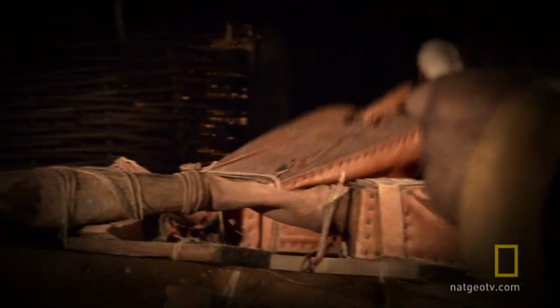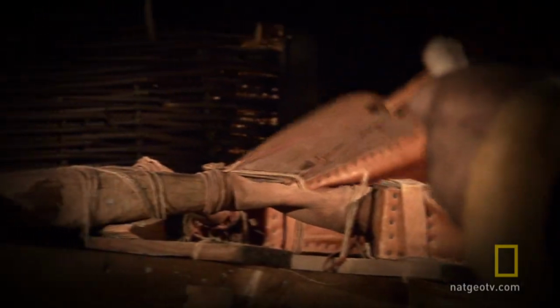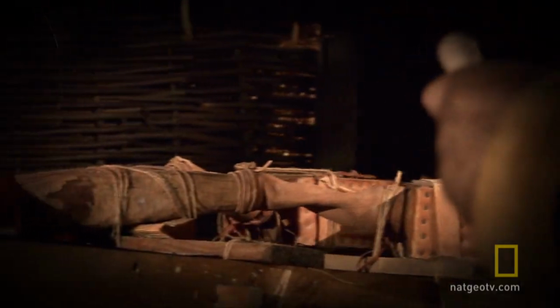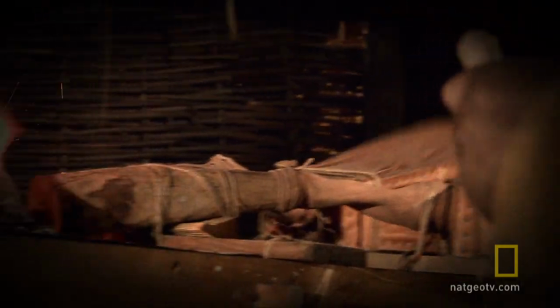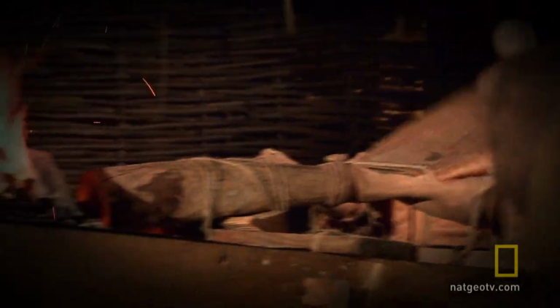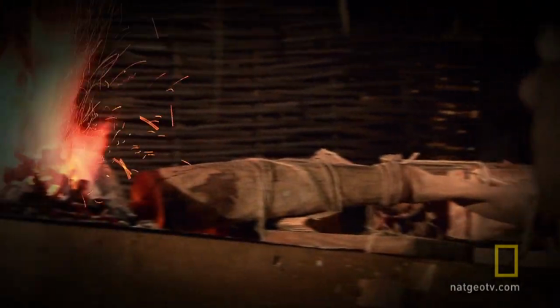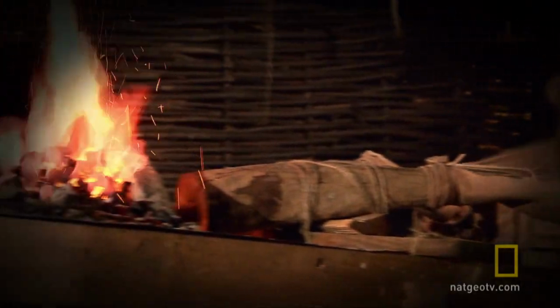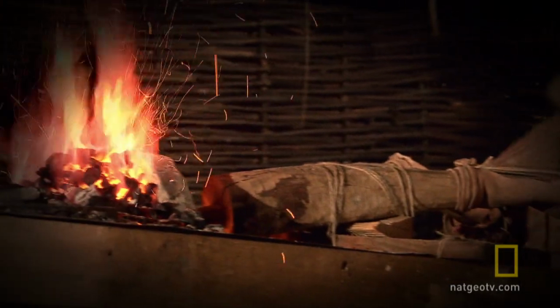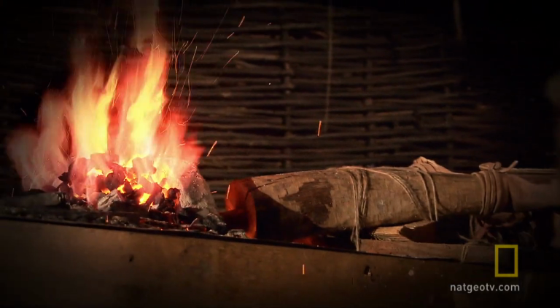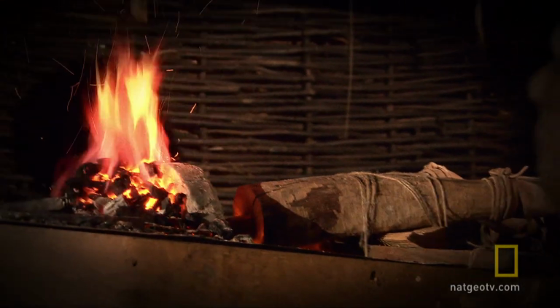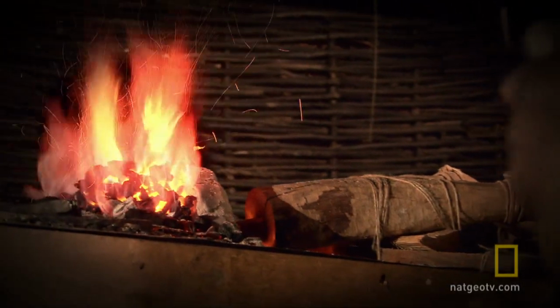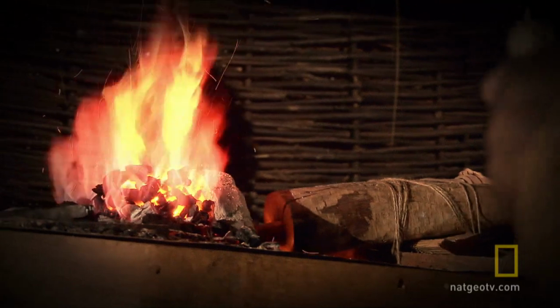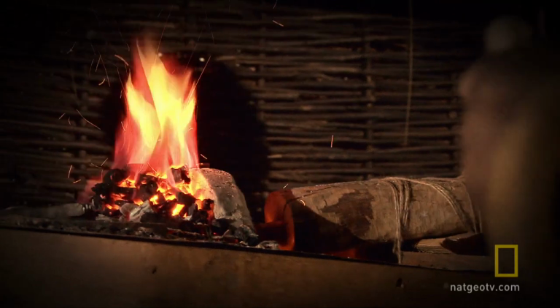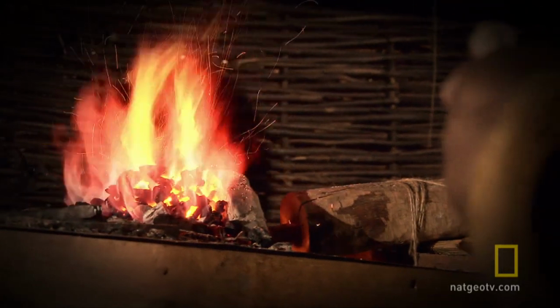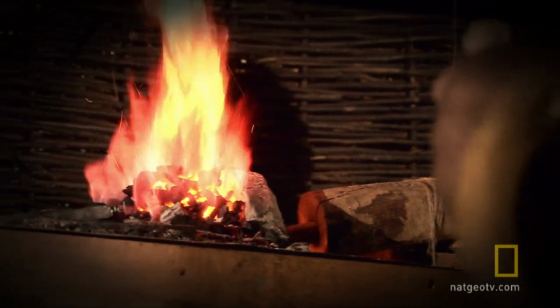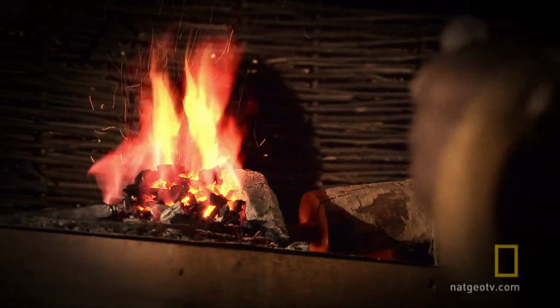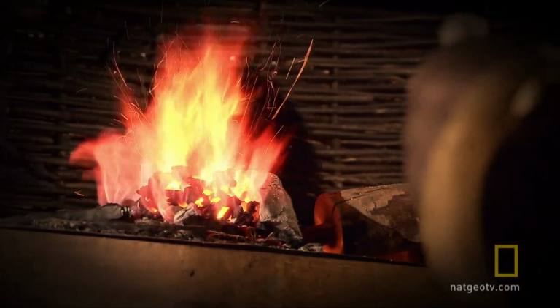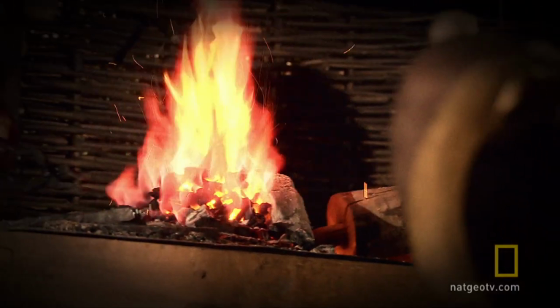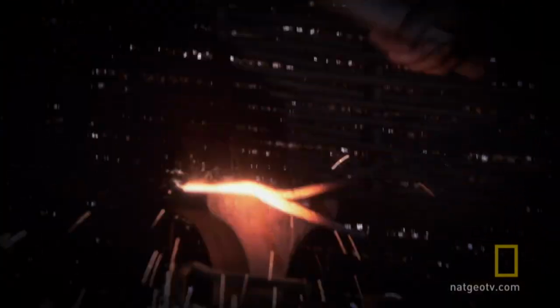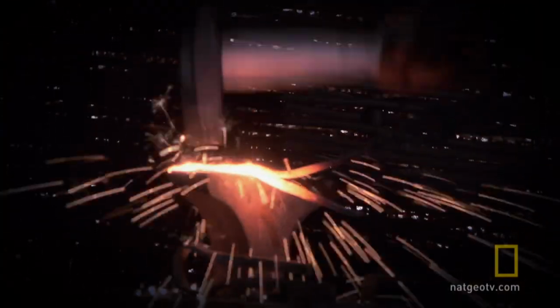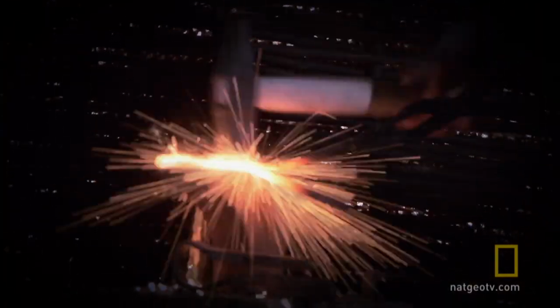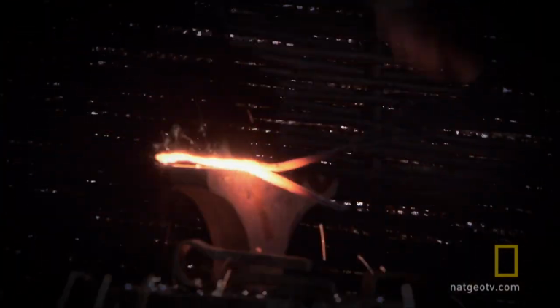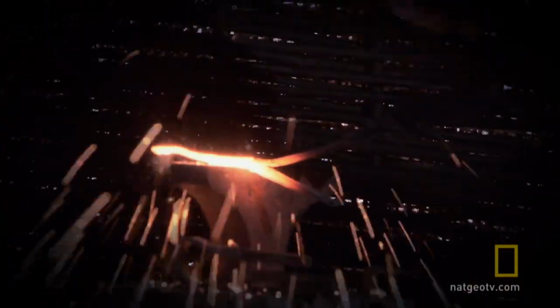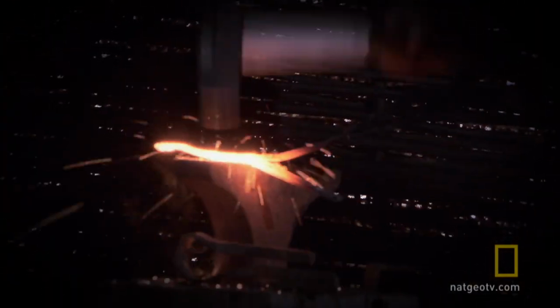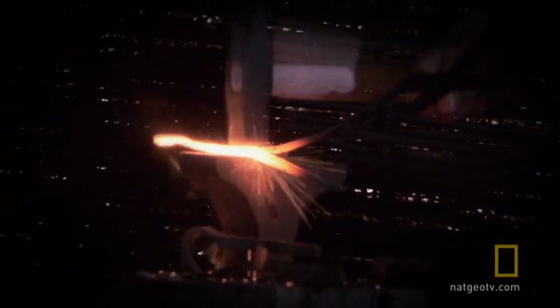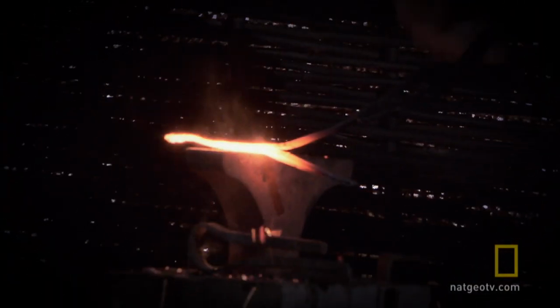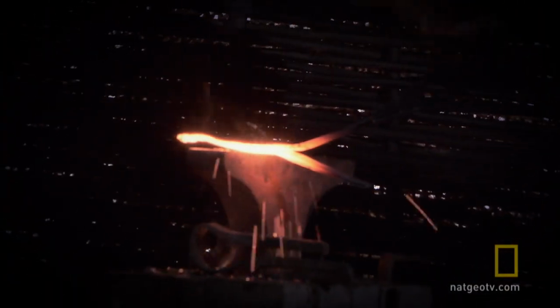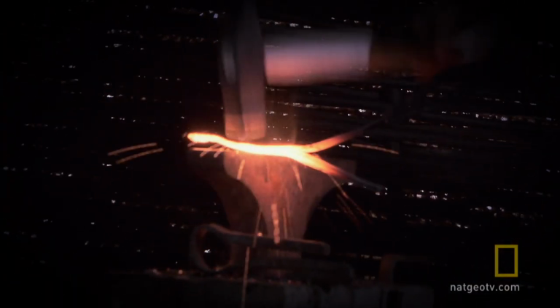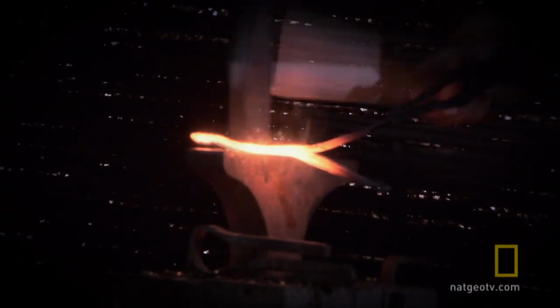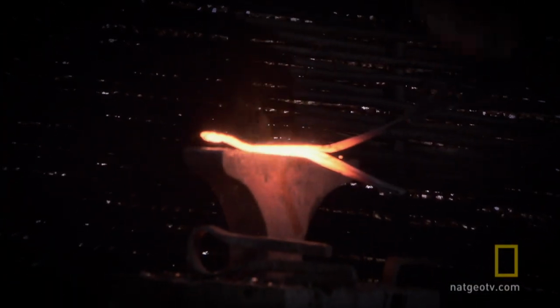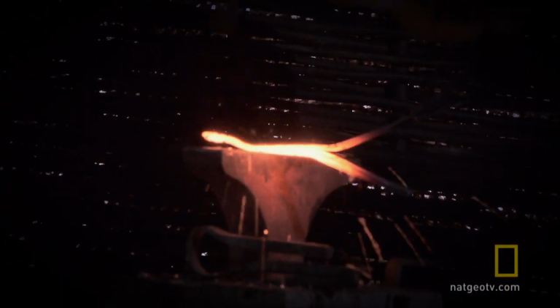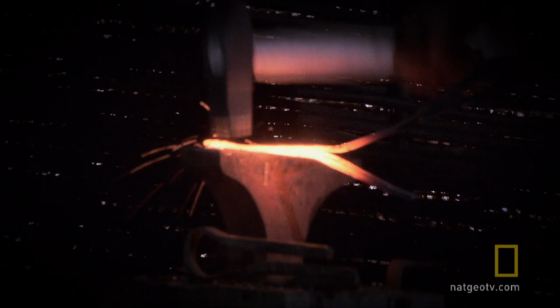On some levels, a Saxon smithy would be a very simple thing, but I don't think the people who were producing these blades were simple smiths. I think they would have been specialists.